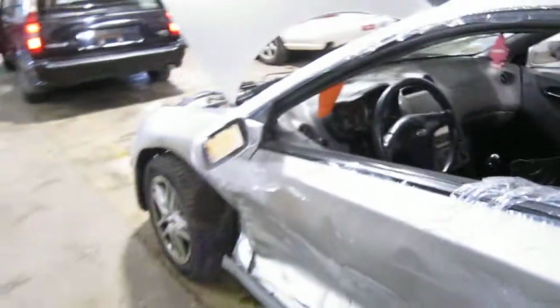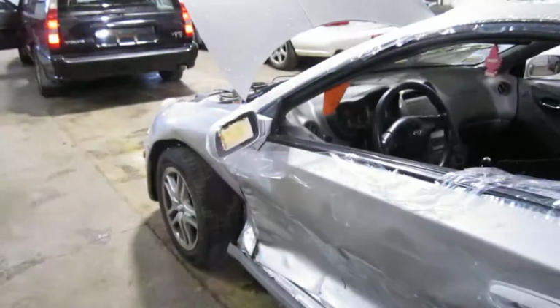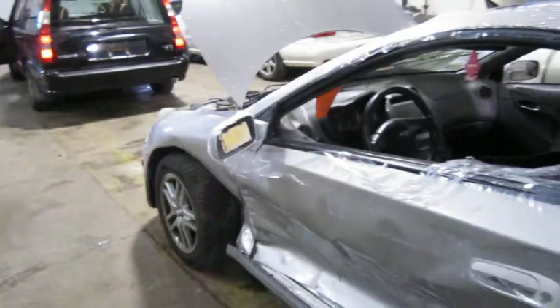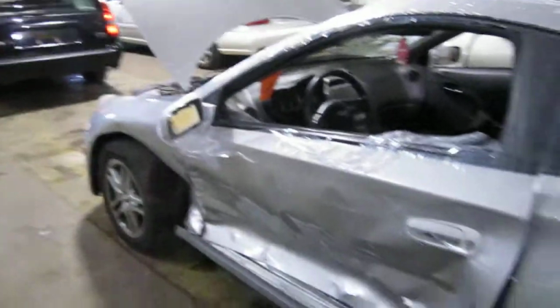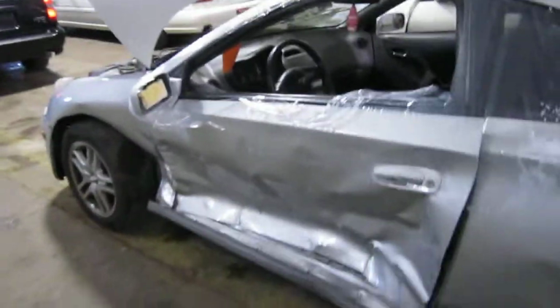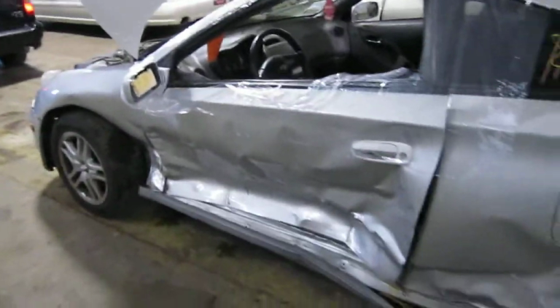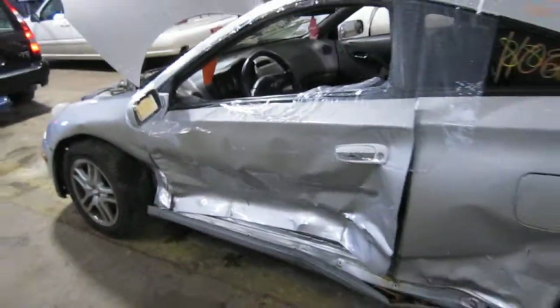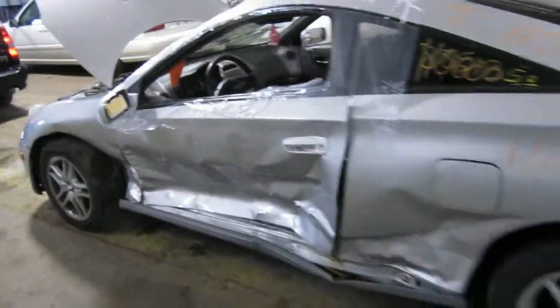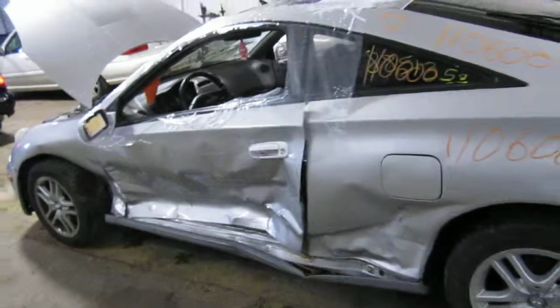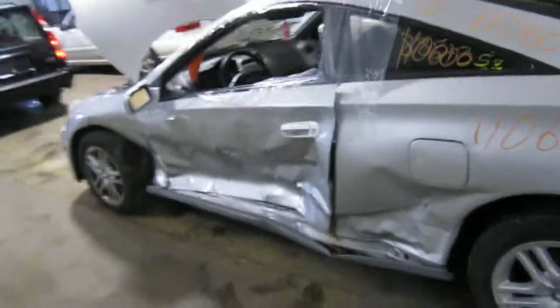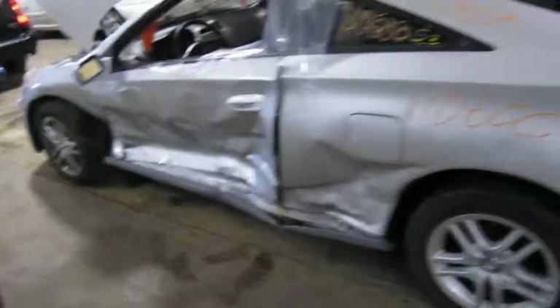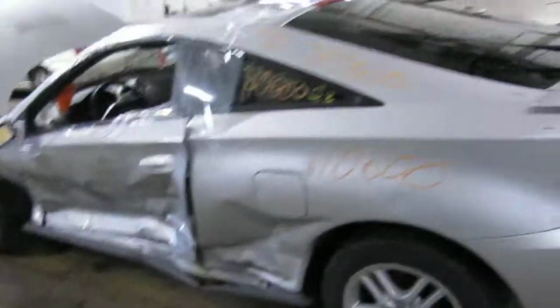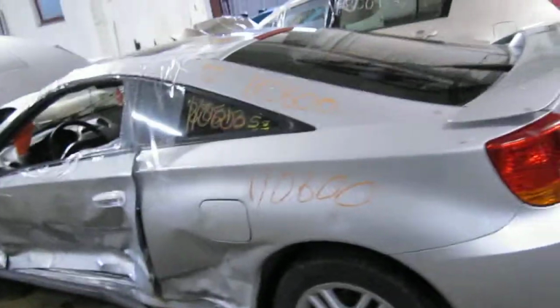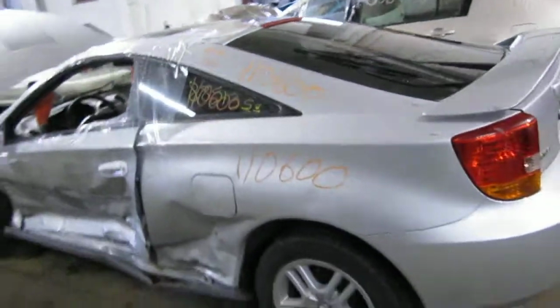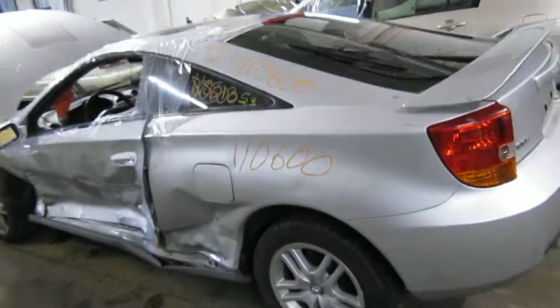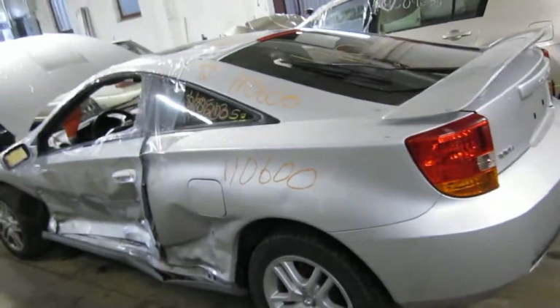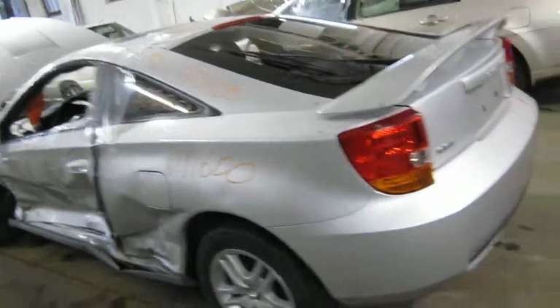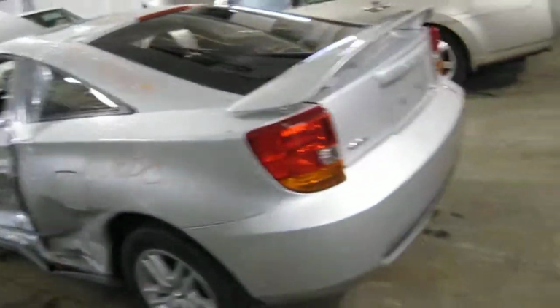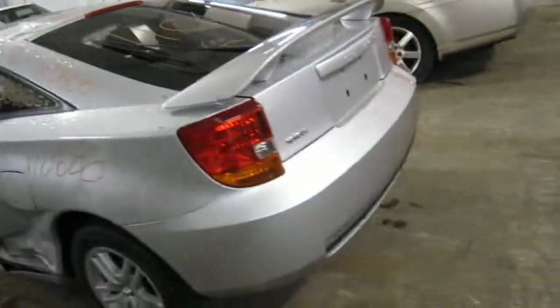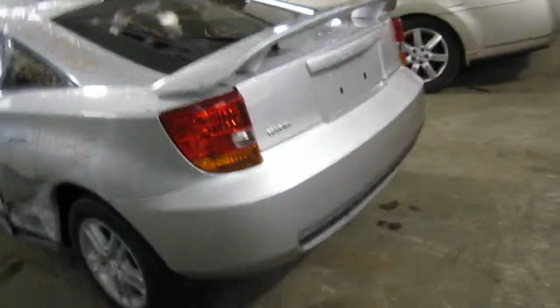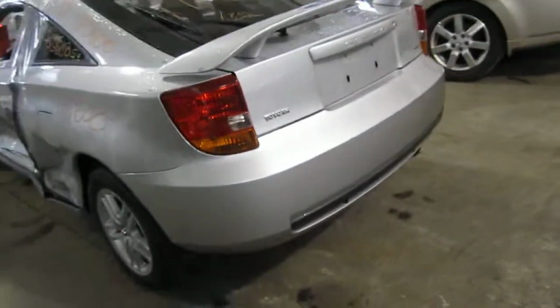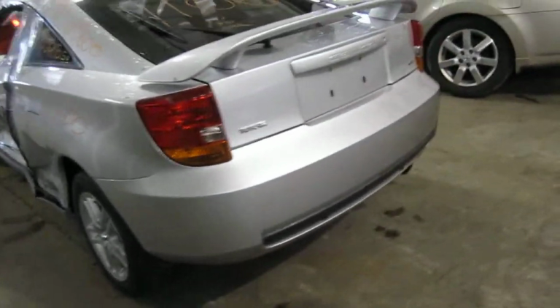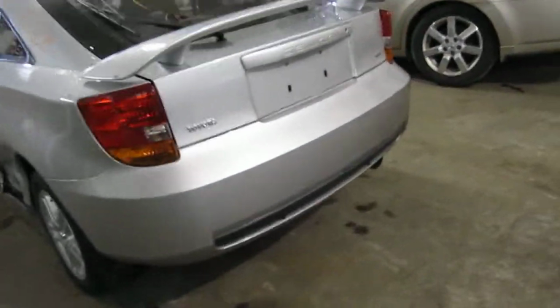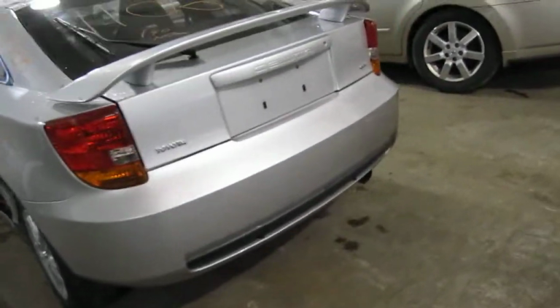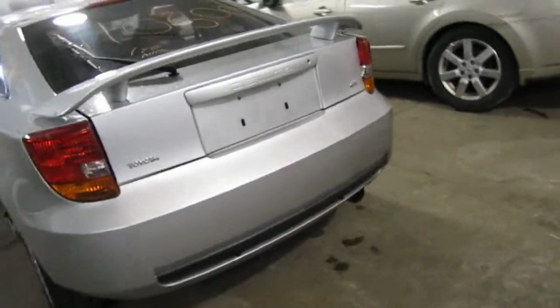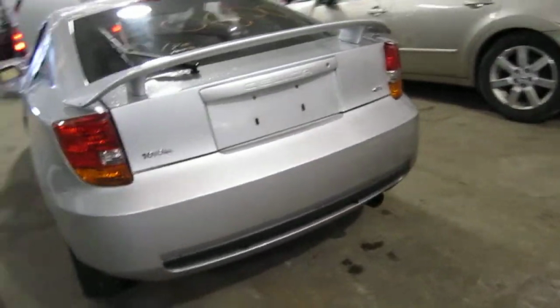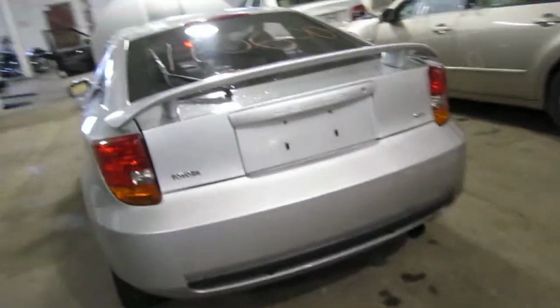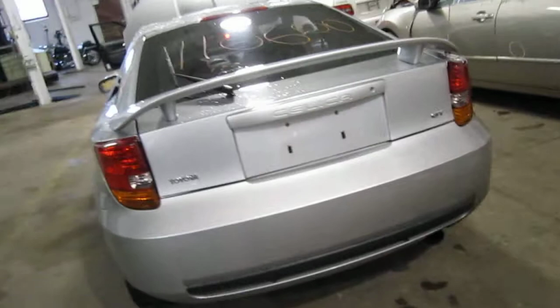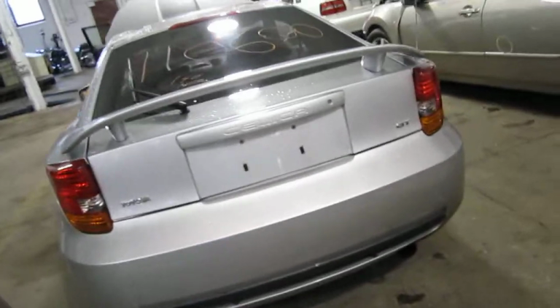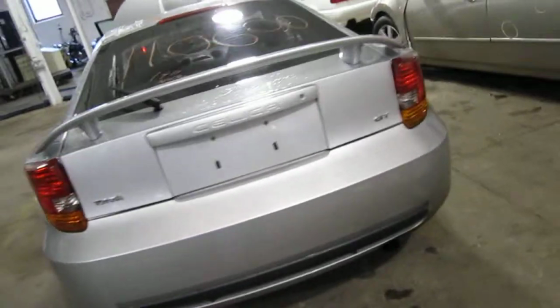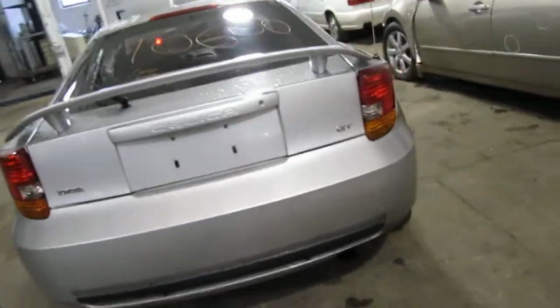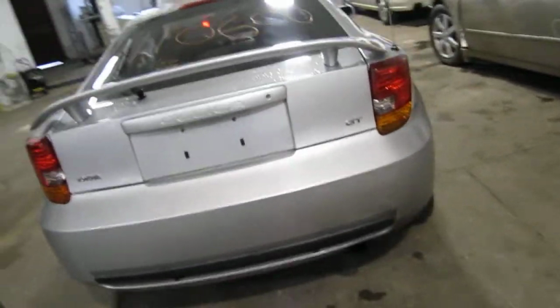We had purchased this vehicle locally through one of our auctions due to a left and right side collision. The vehicle does still have some good body parts.